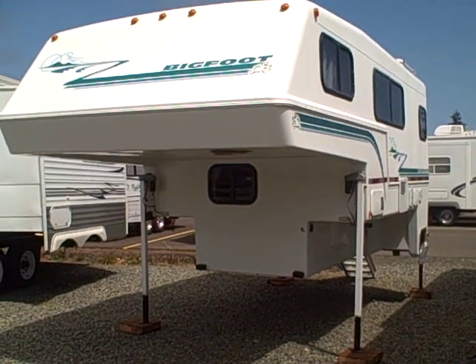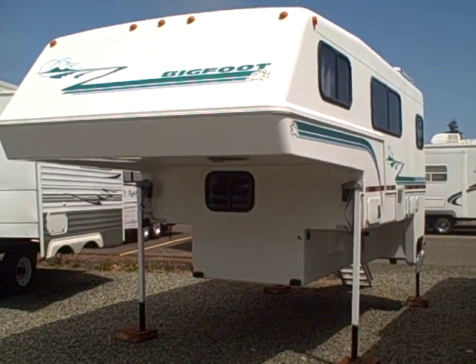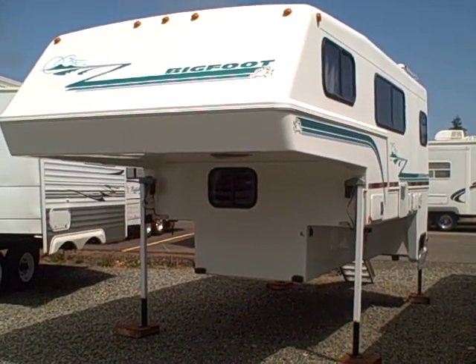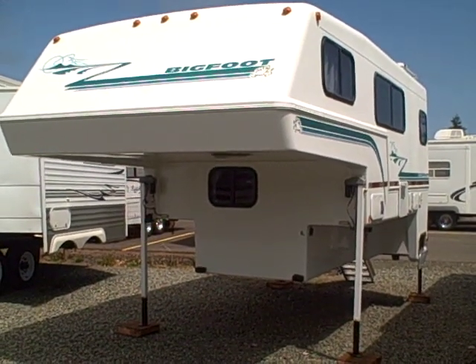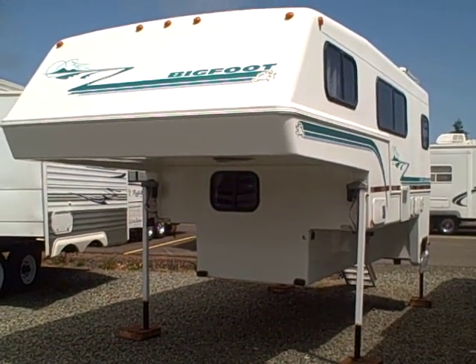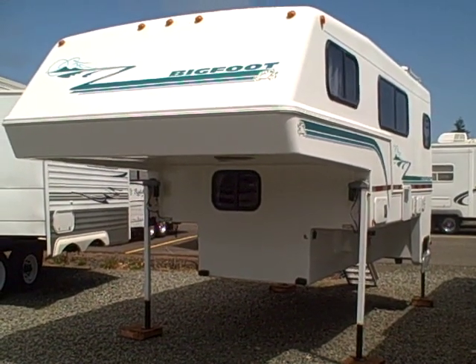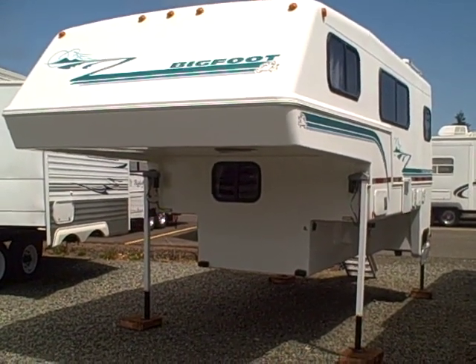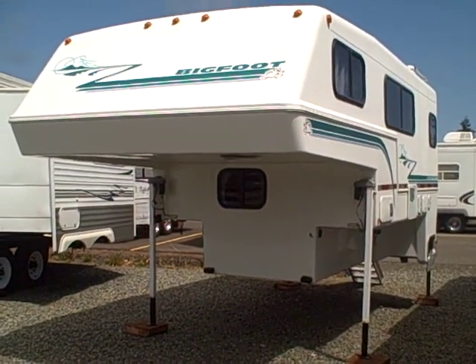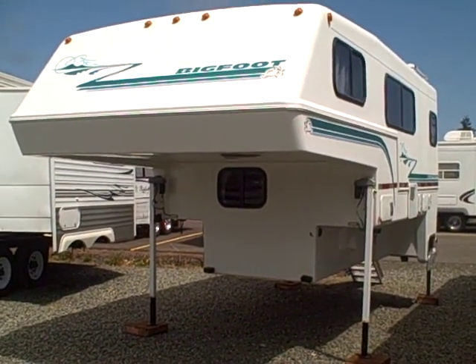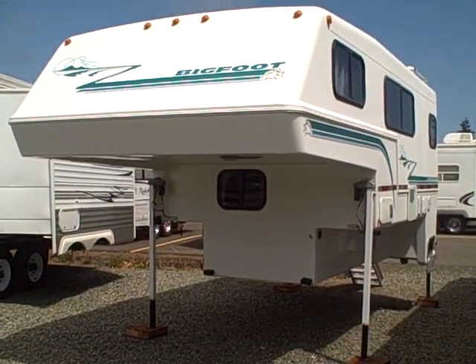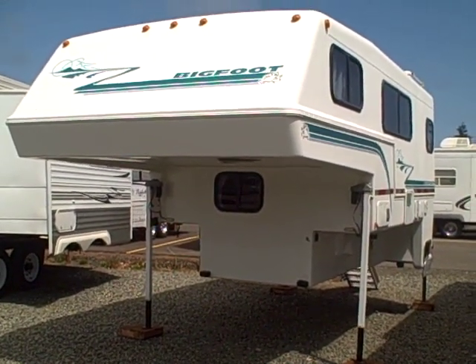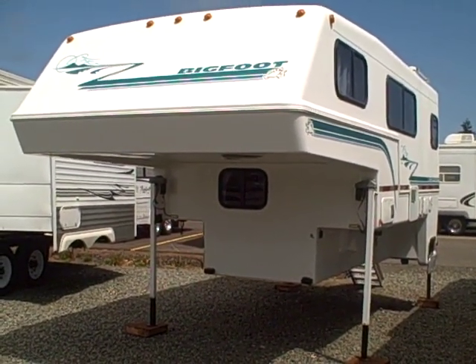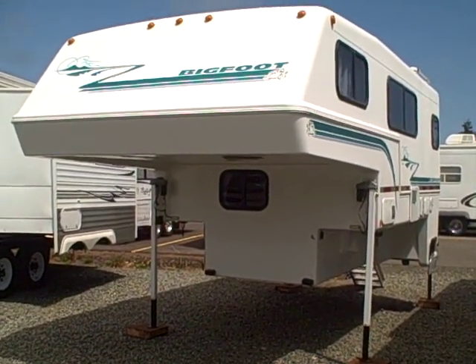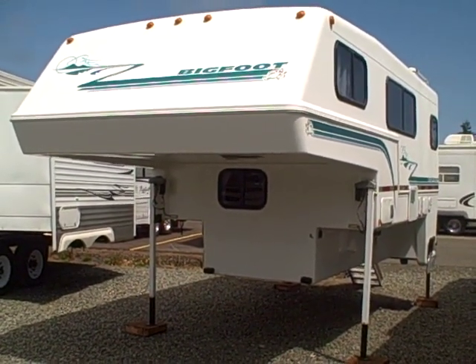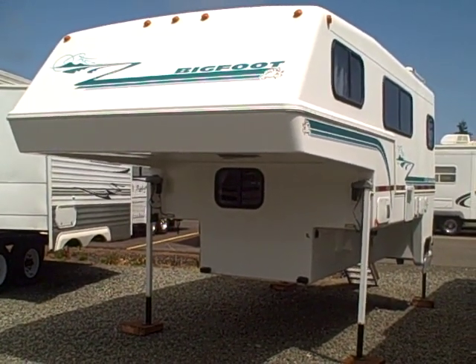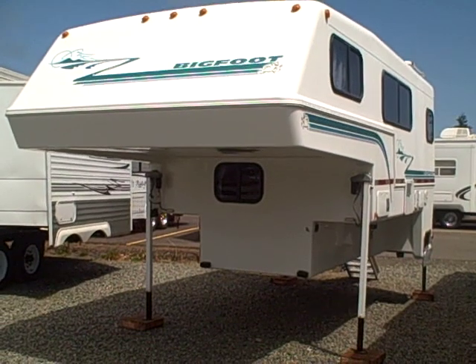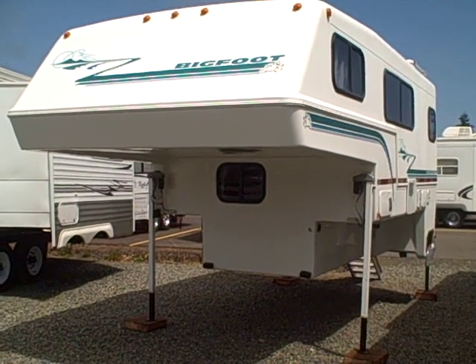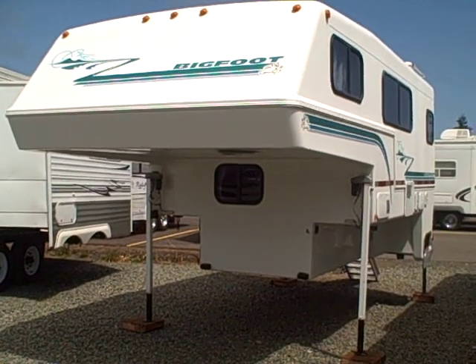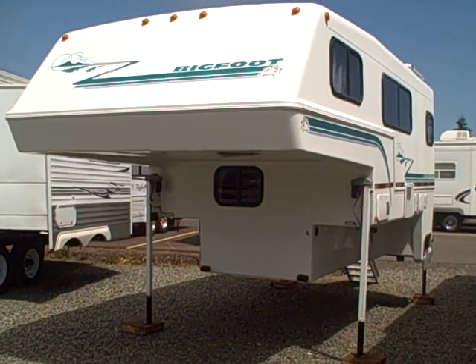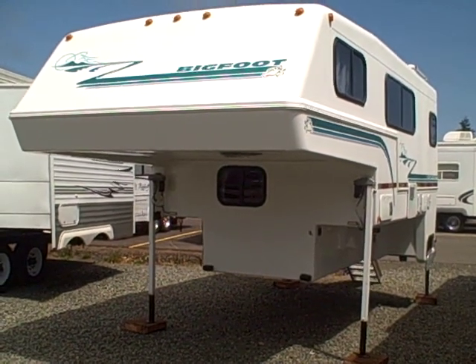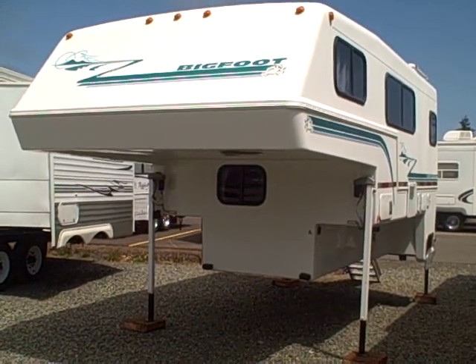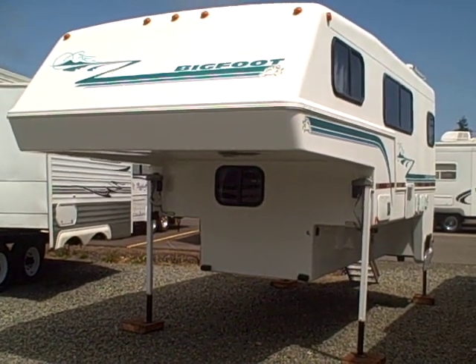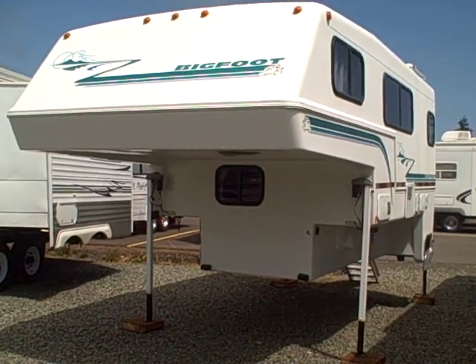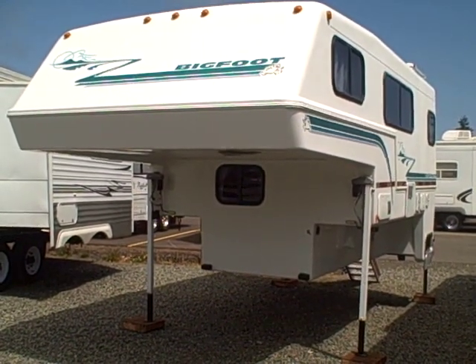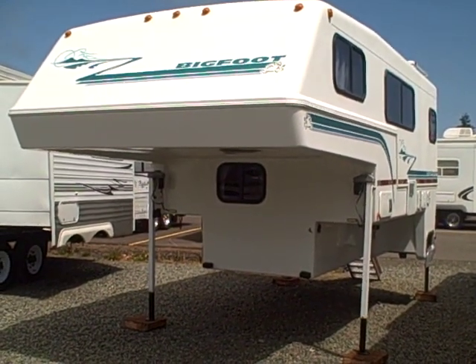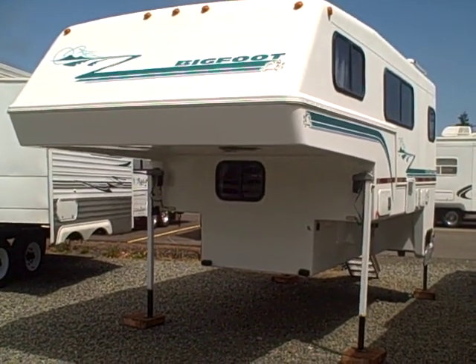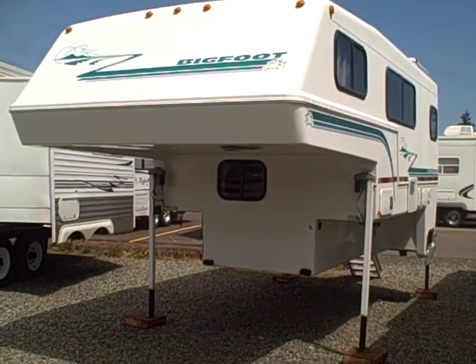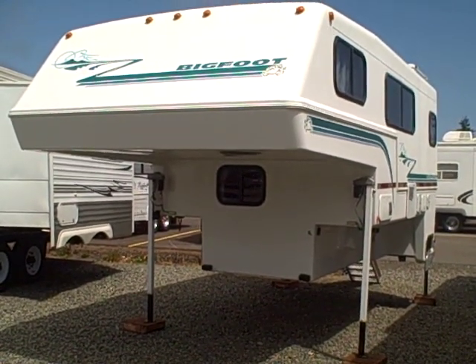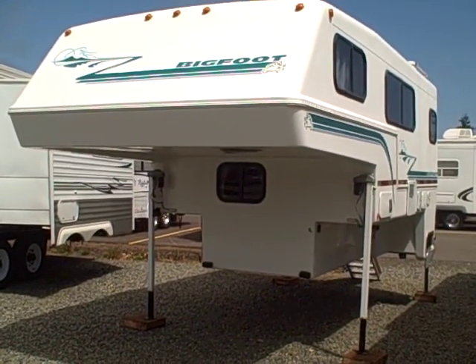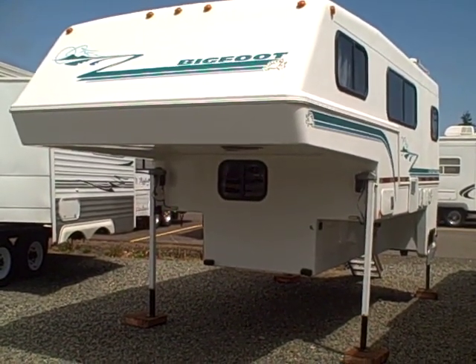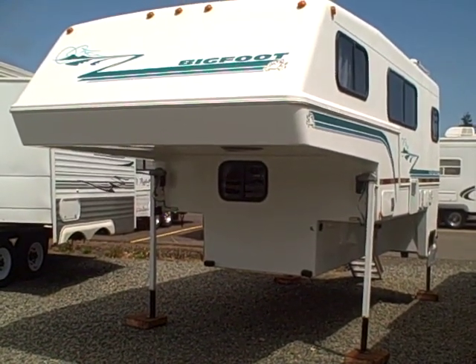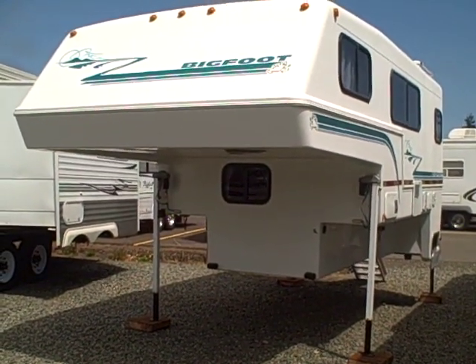Hi, this is Bob with Gibbs RV, and today we're looking at a bit of a rare bird. This is a 1997 Bigfoot truck camper, model 10-6 basement.